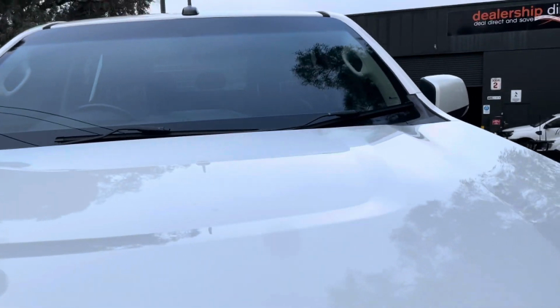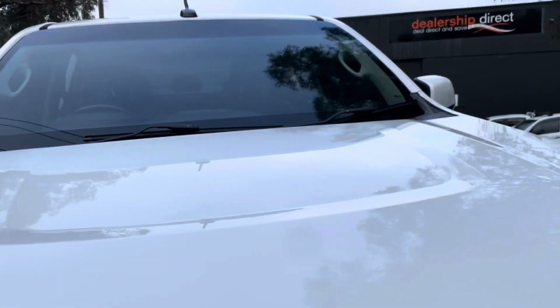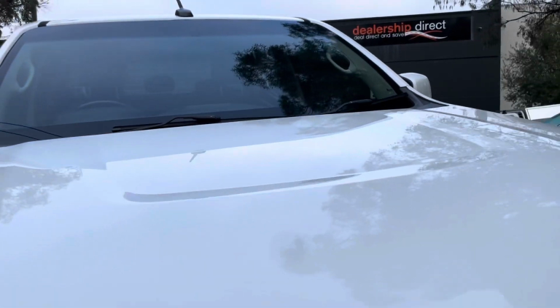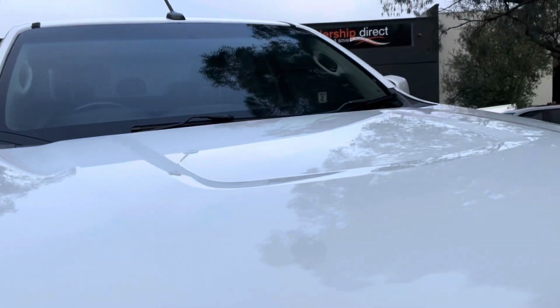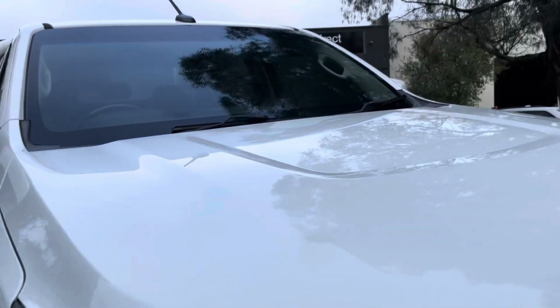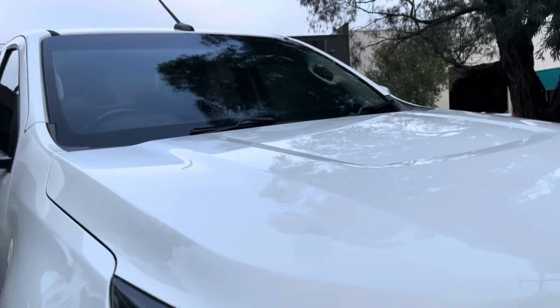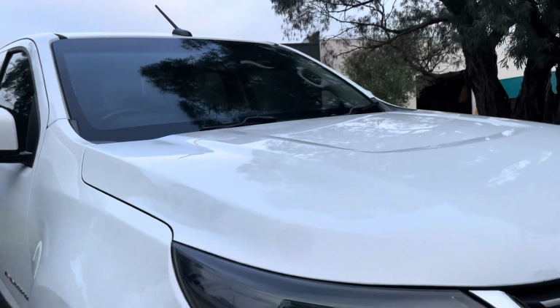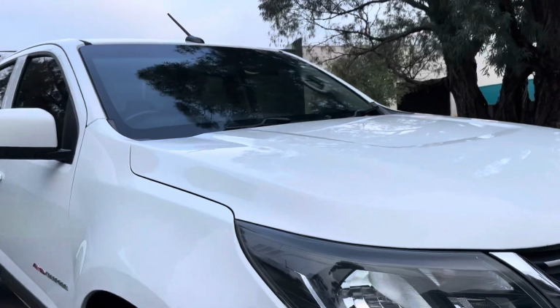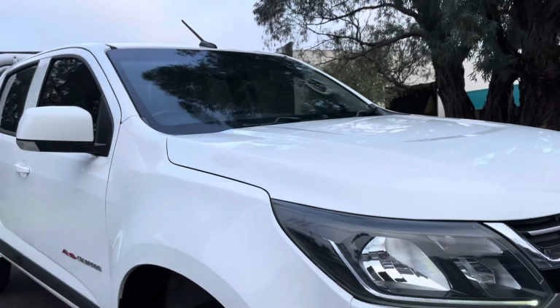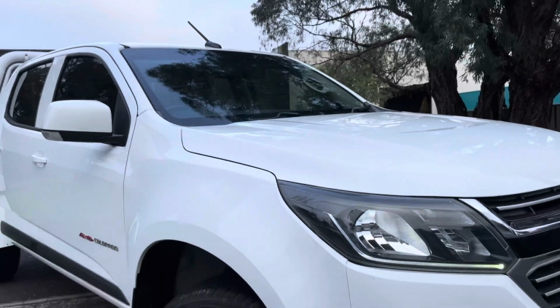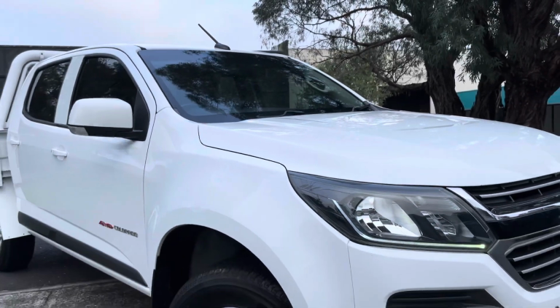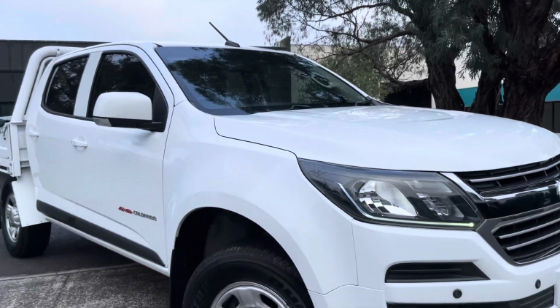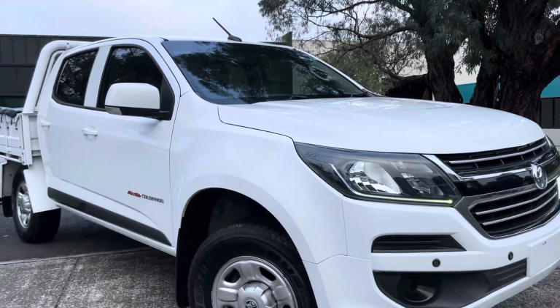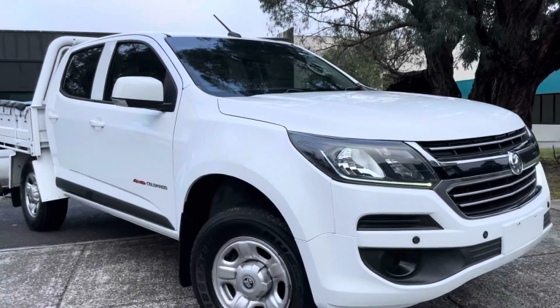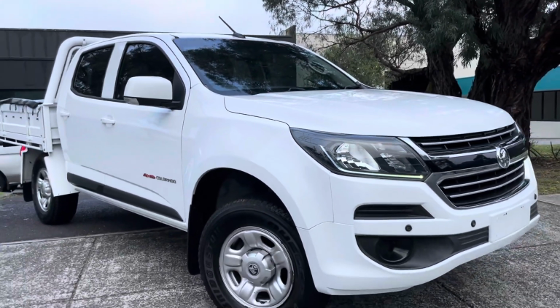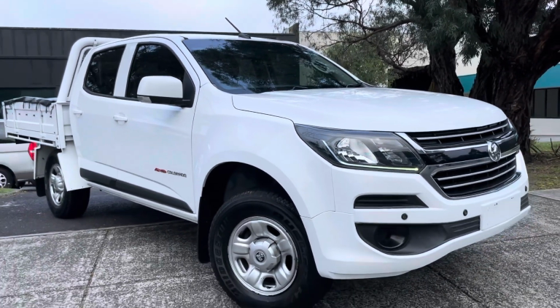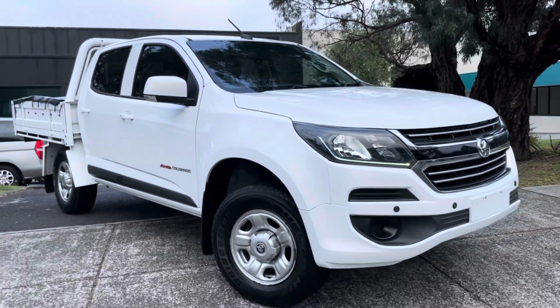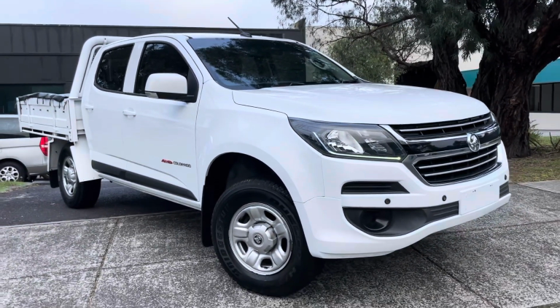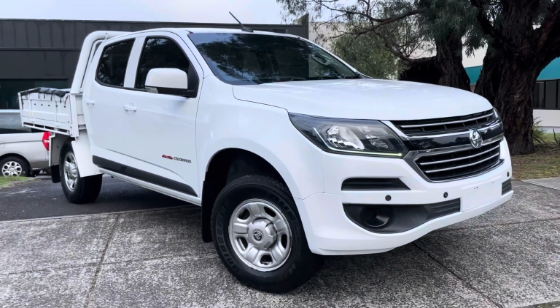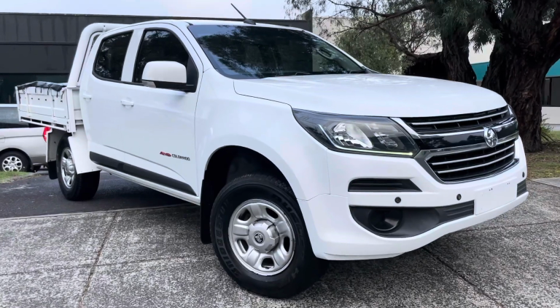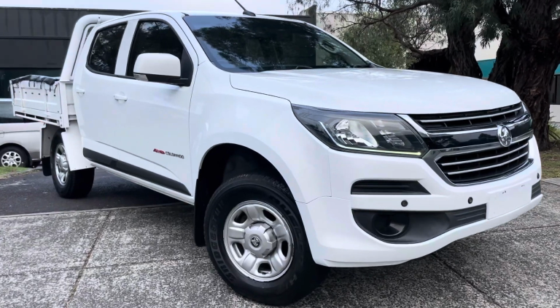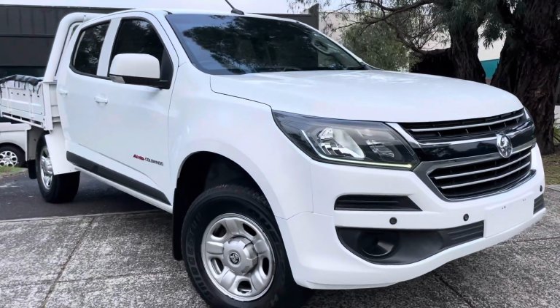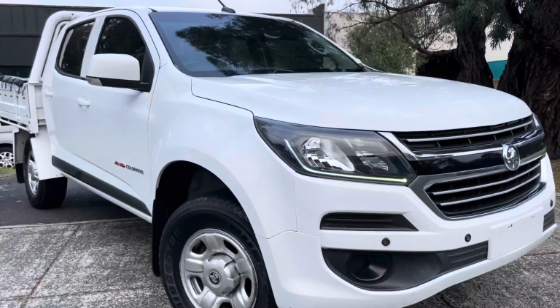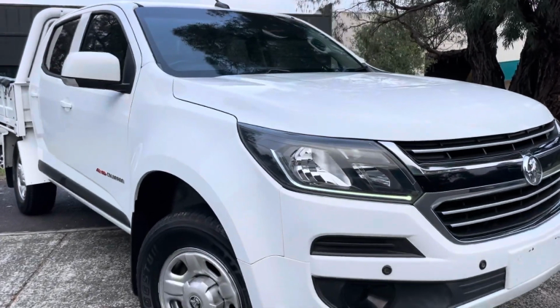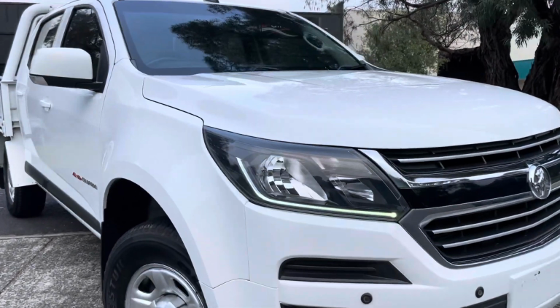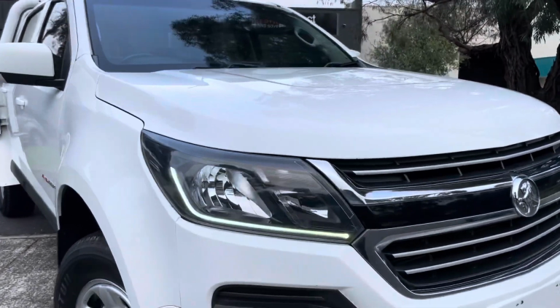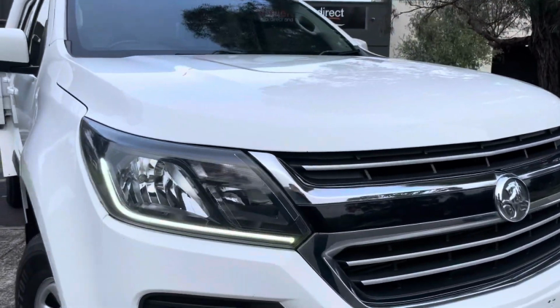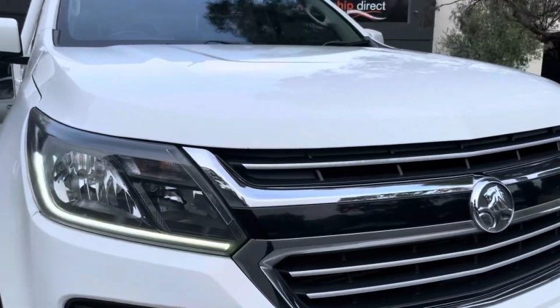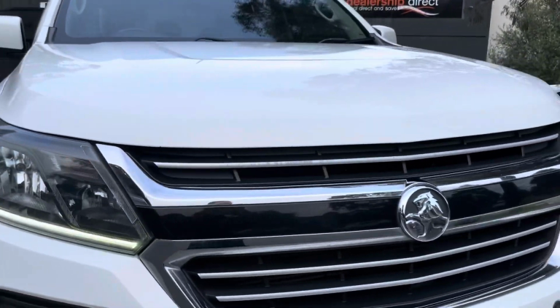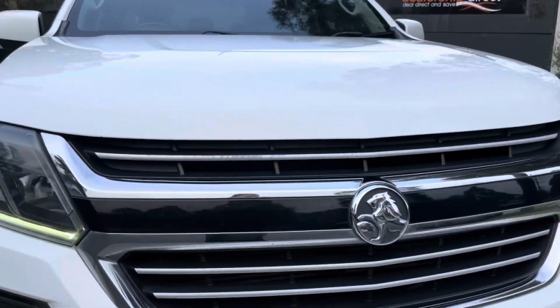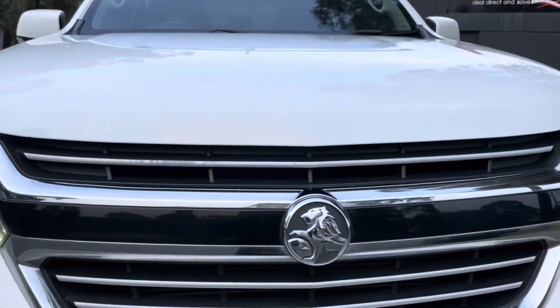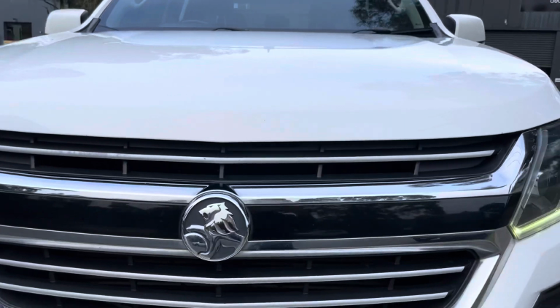We're going to be taking you right through and over each and every one of the panels where you'll get the idea of just how high quality this car is. Just beginning to take you right across that front bonnet there, where you can see it's in good condition the whole way through.